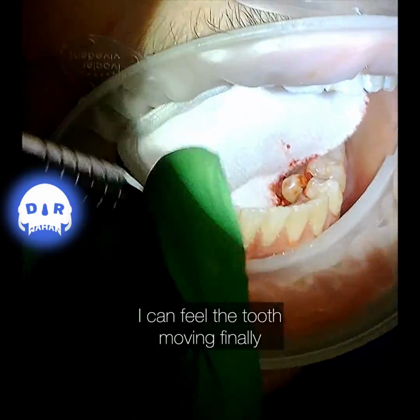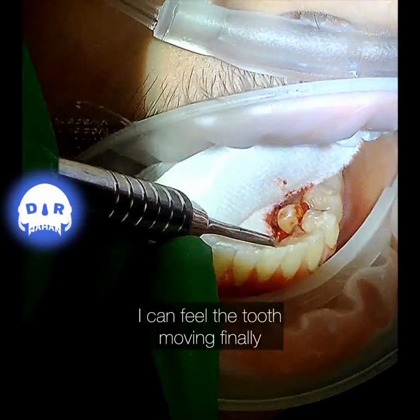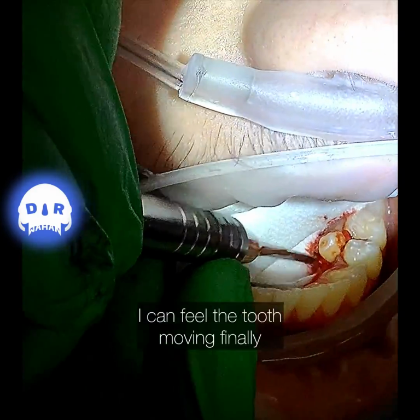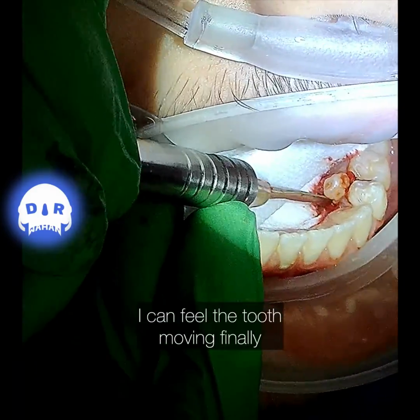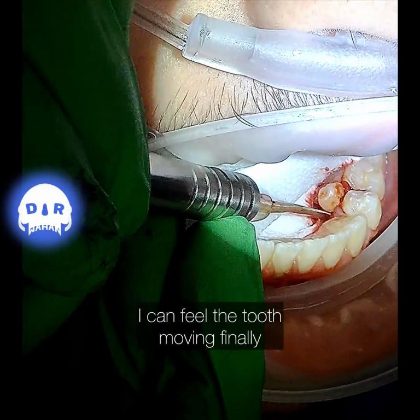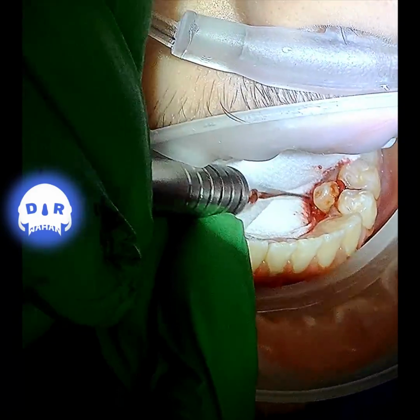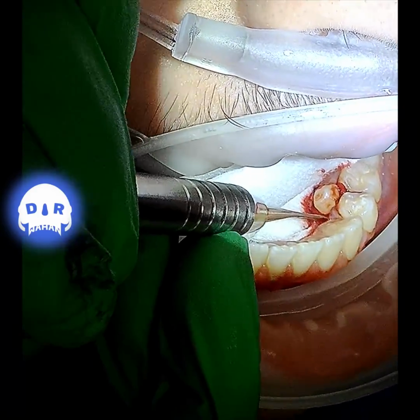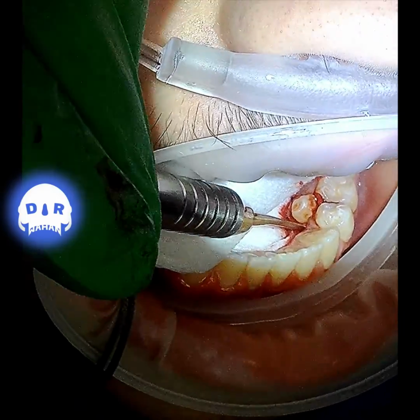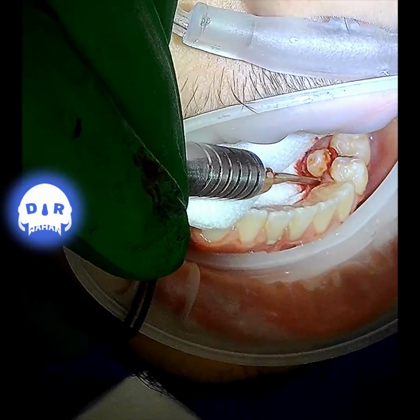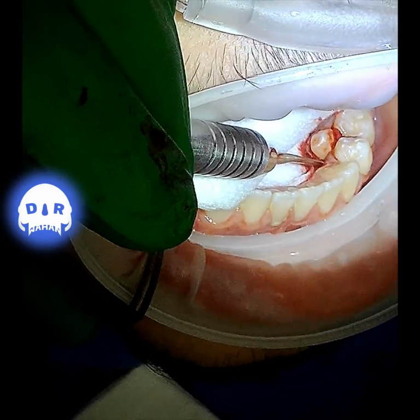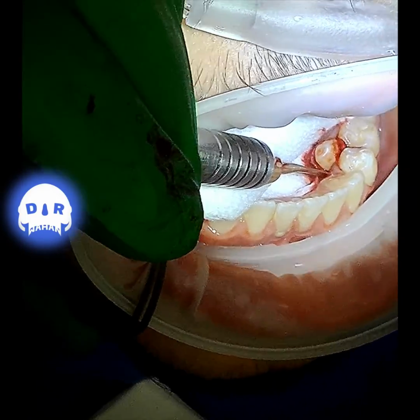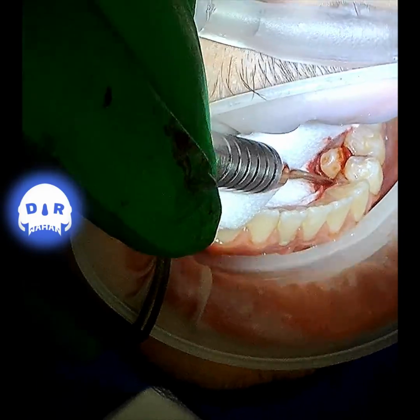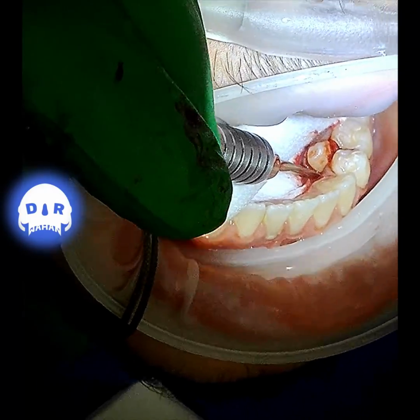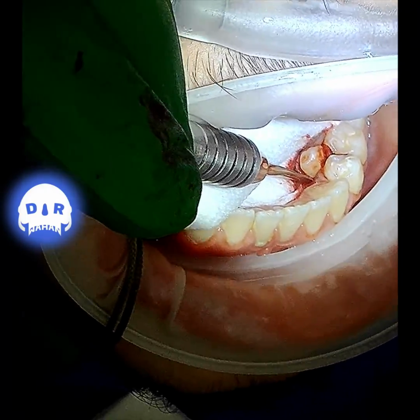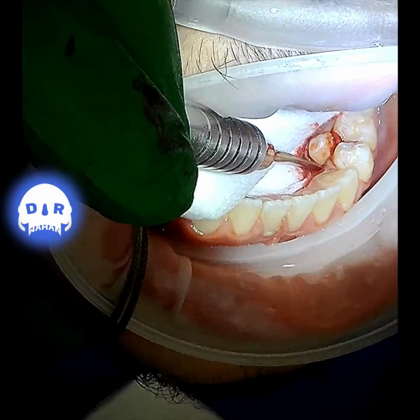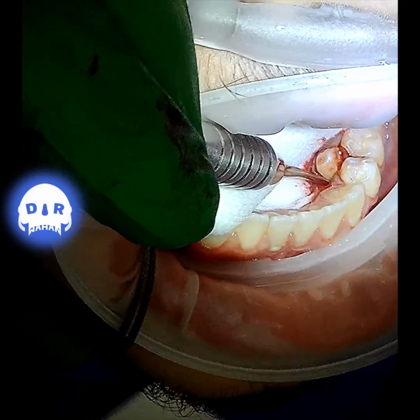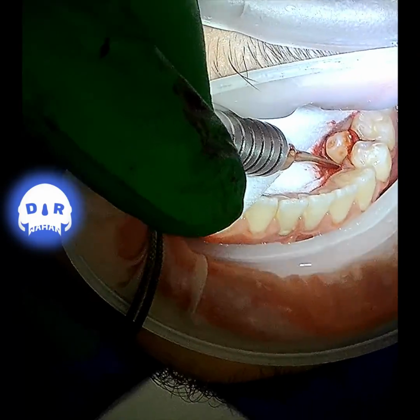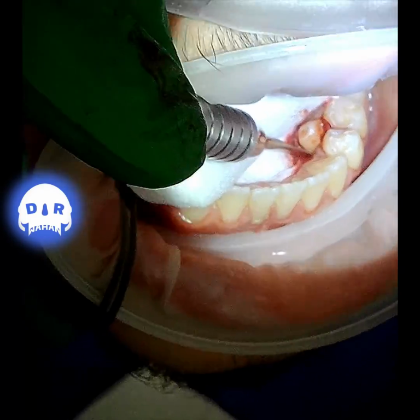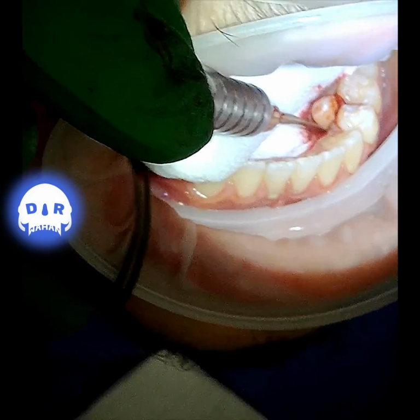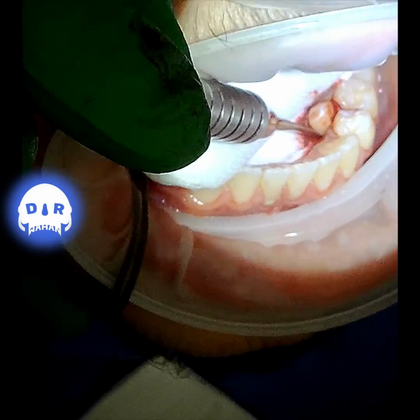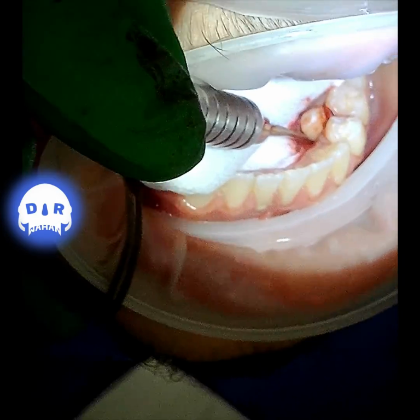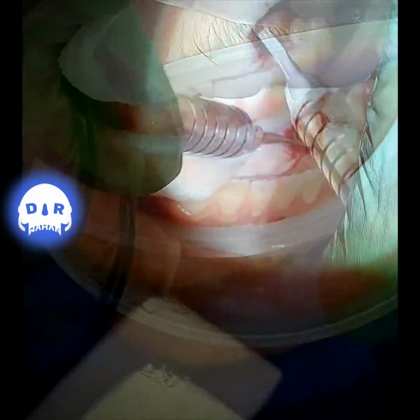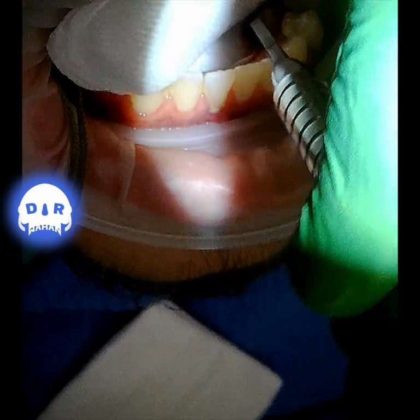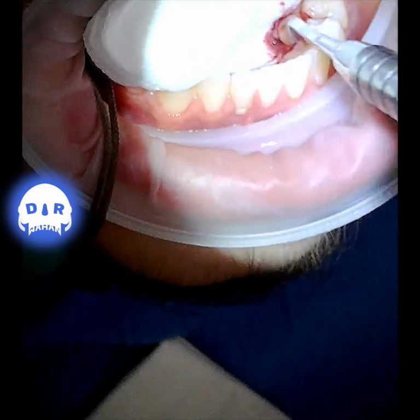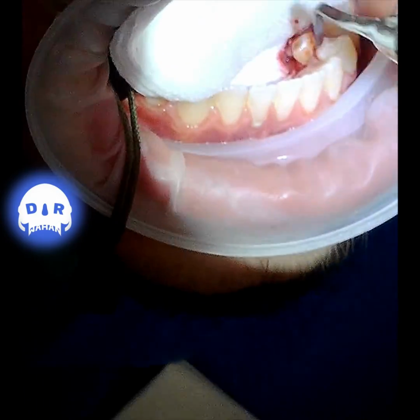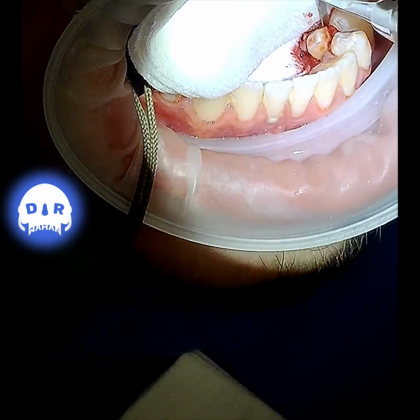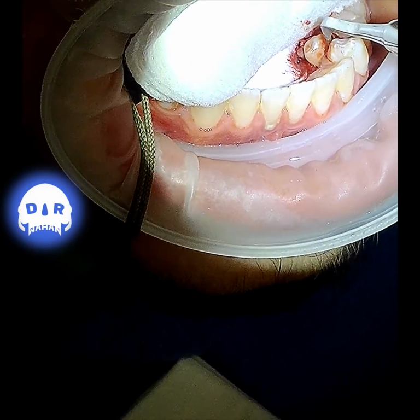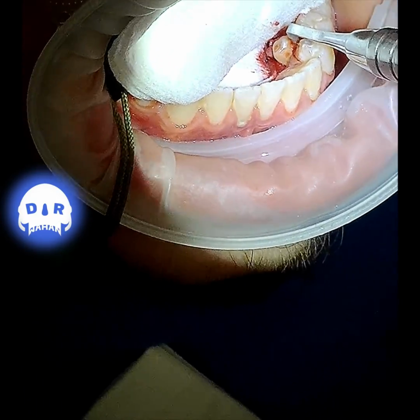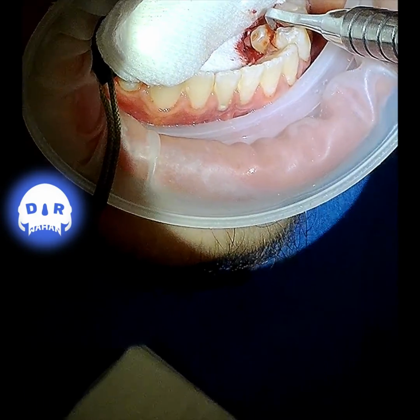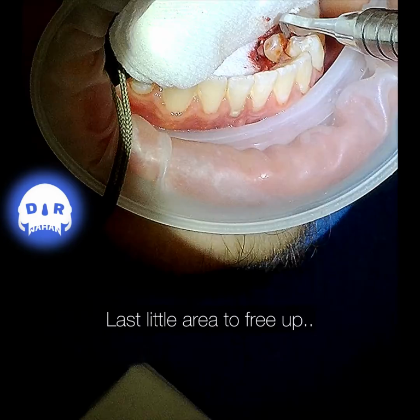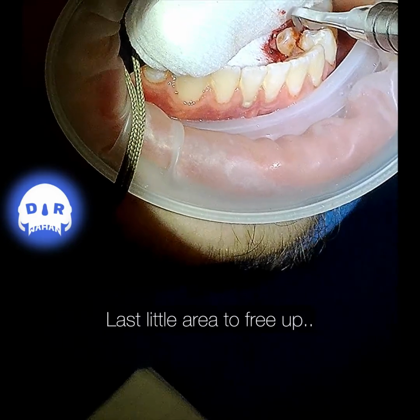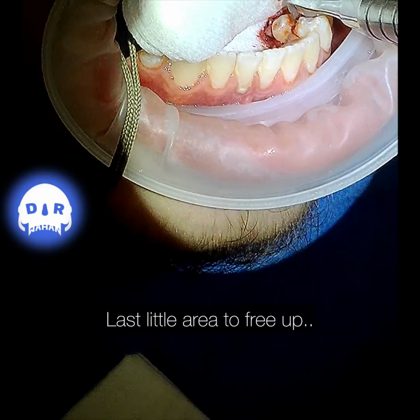As I mallet, you can hear the change in pitch, indicating that the periotome is getting where it needs to be — between the root and the surrounding area.